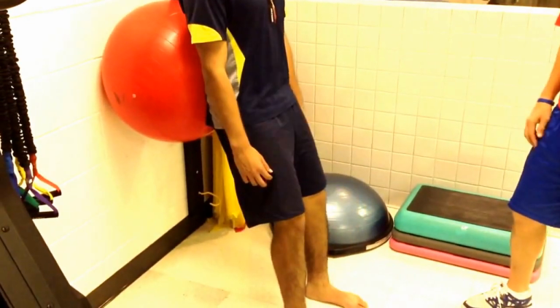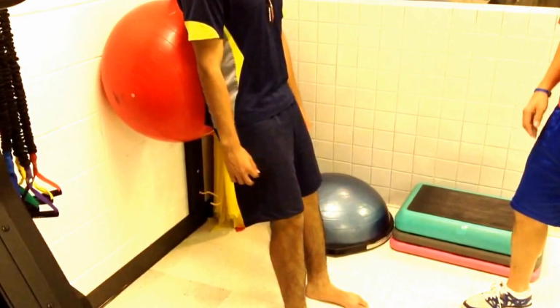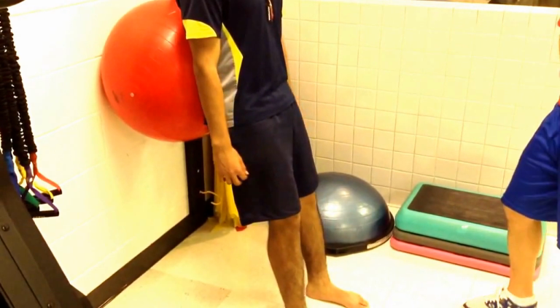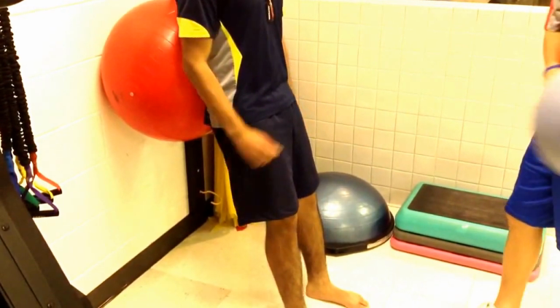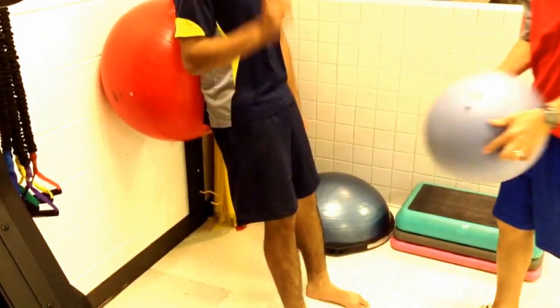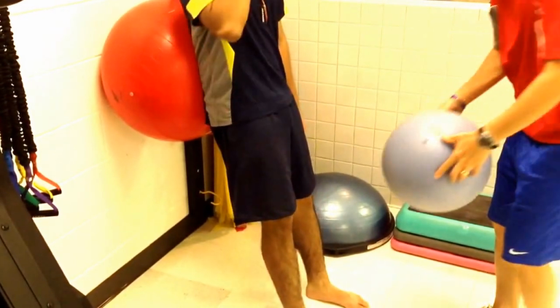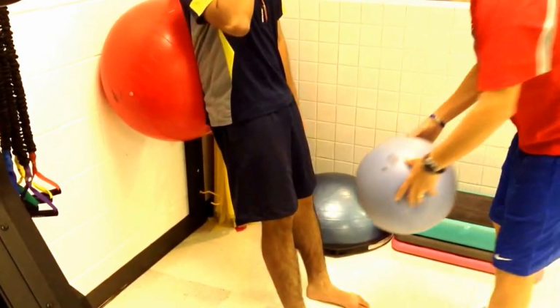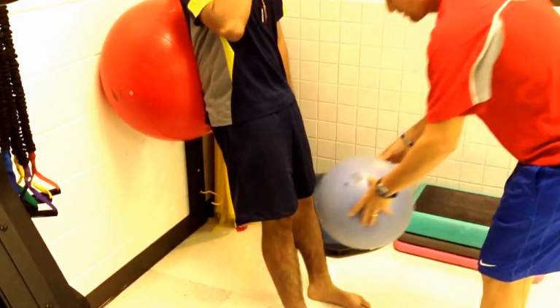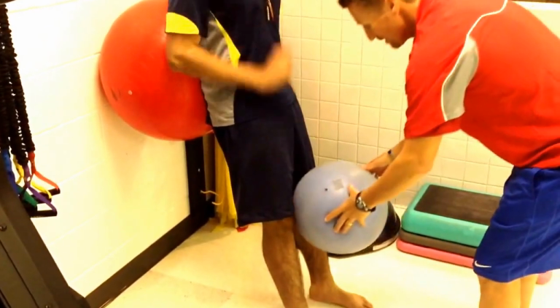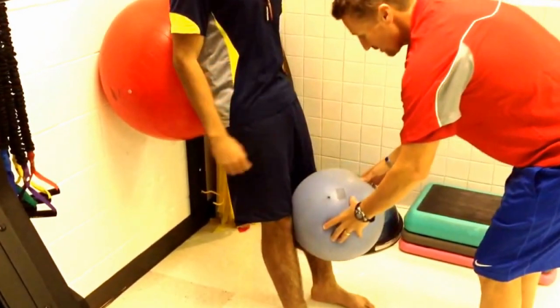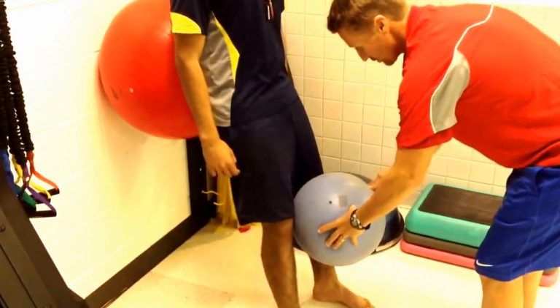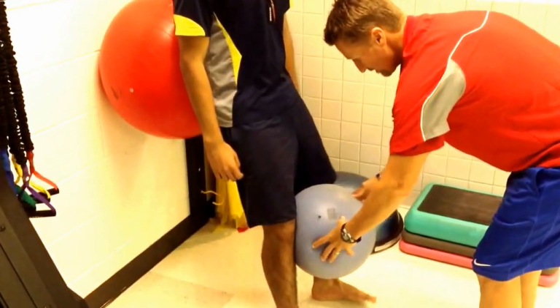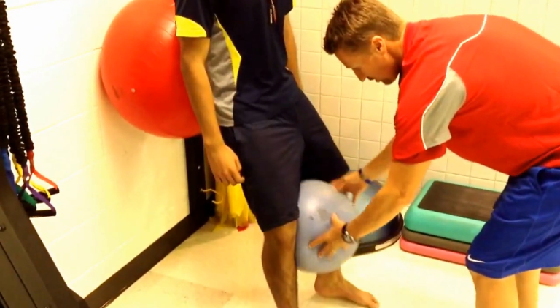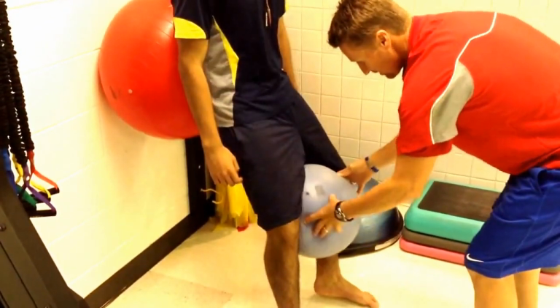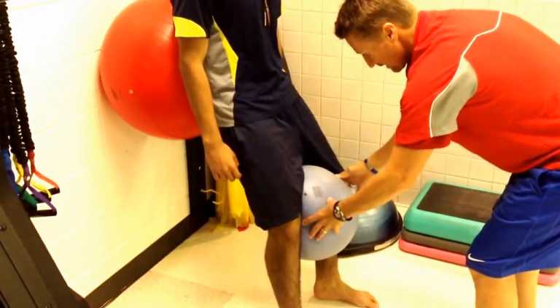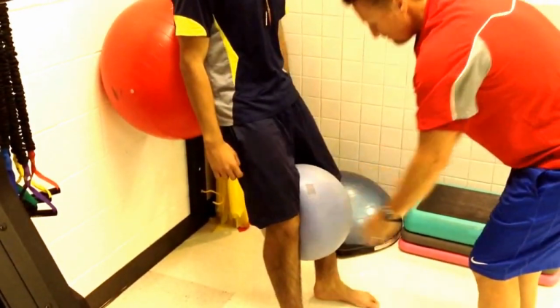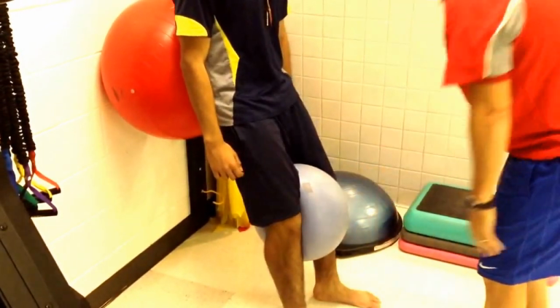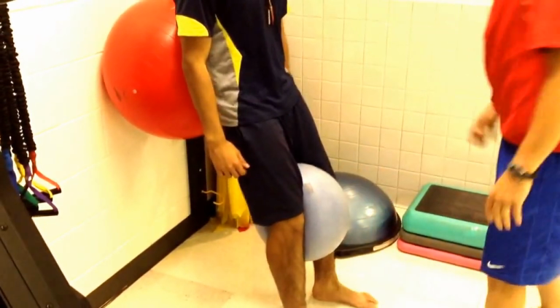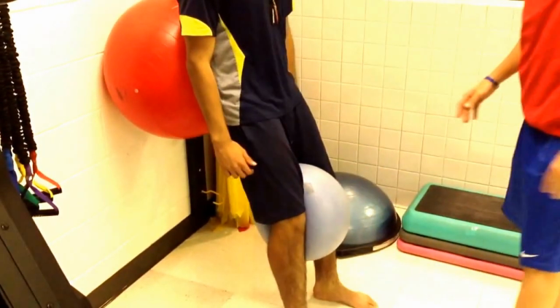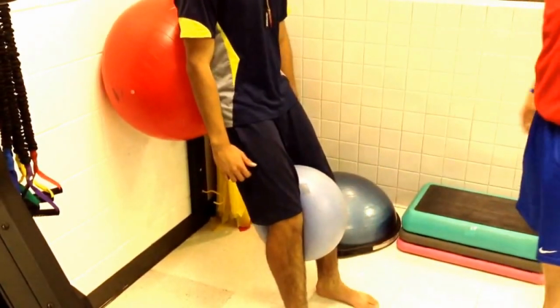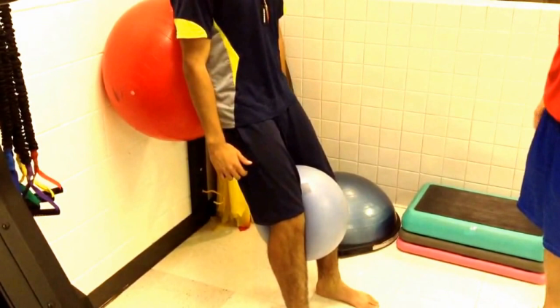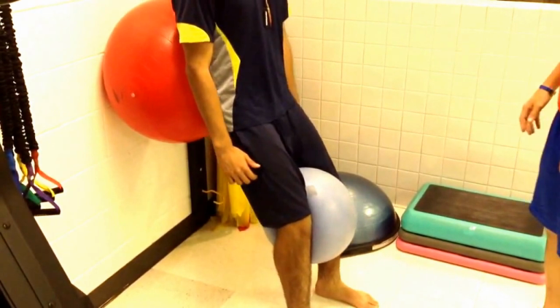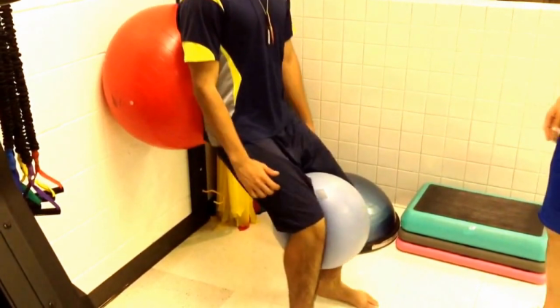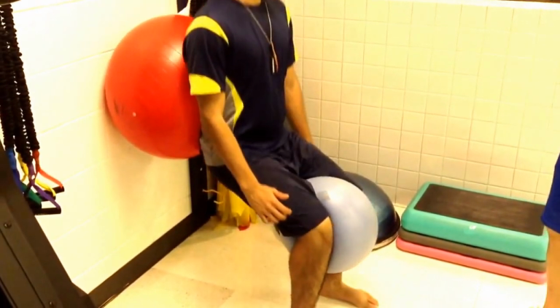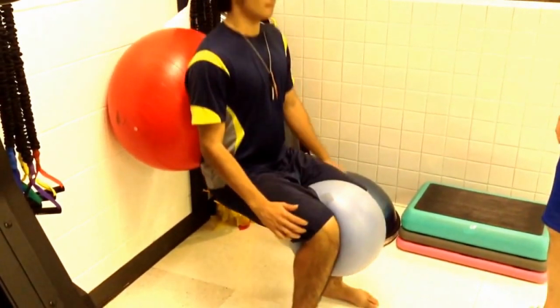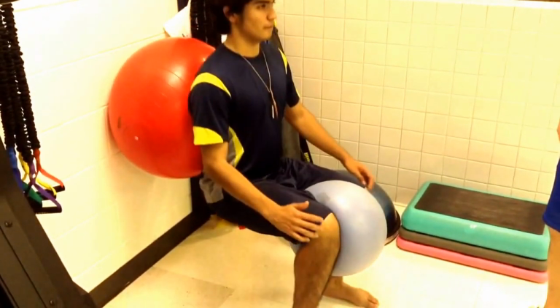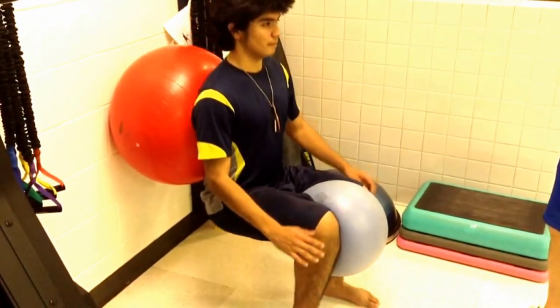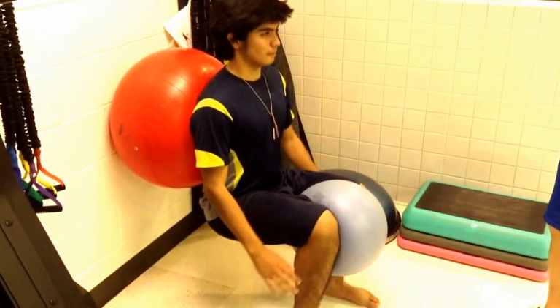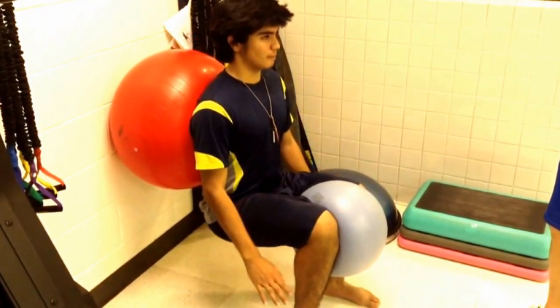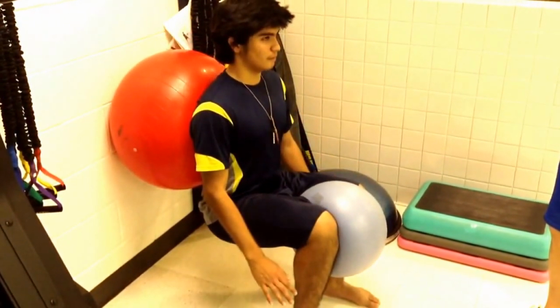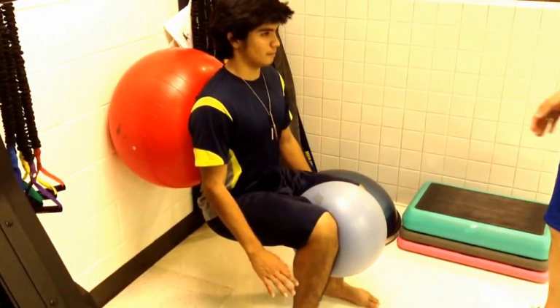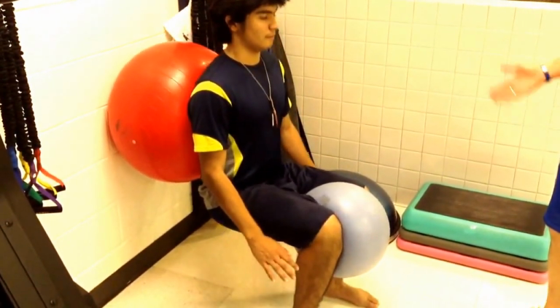To make it harder, we can engage a little bit of his adductor. He's actually going to squeeze the ball with his legs, go down into the squat, and back up.